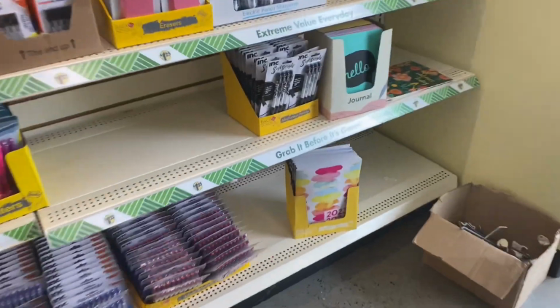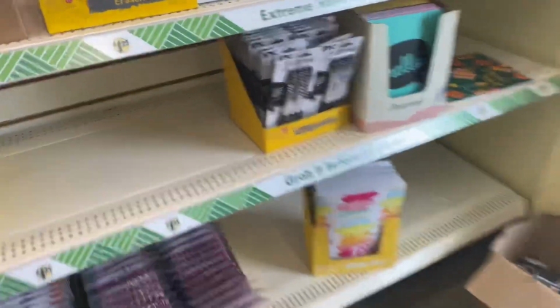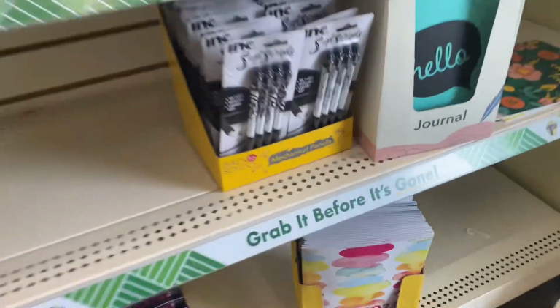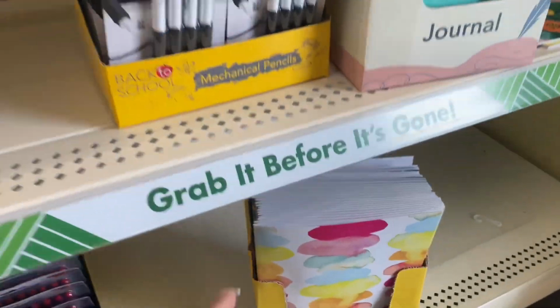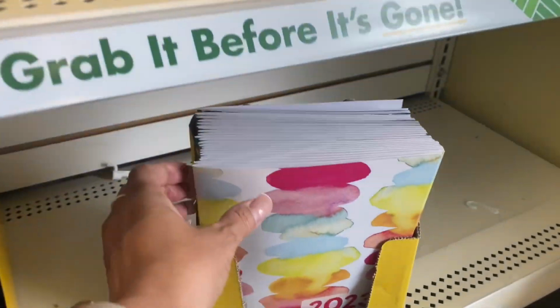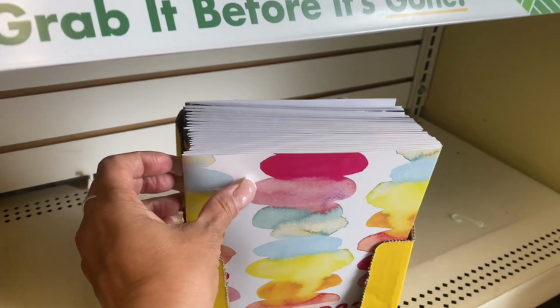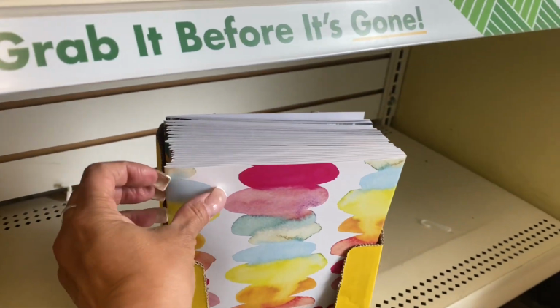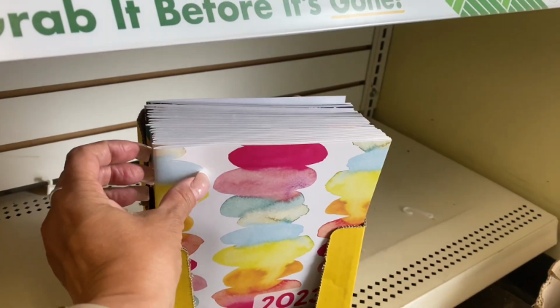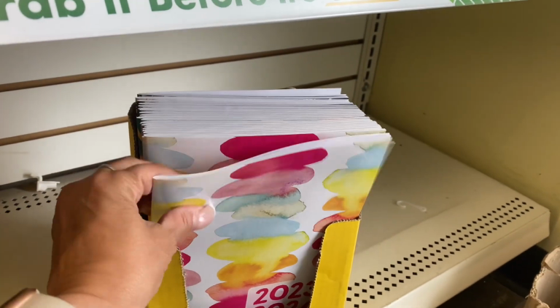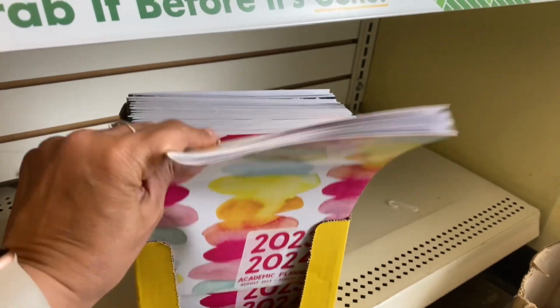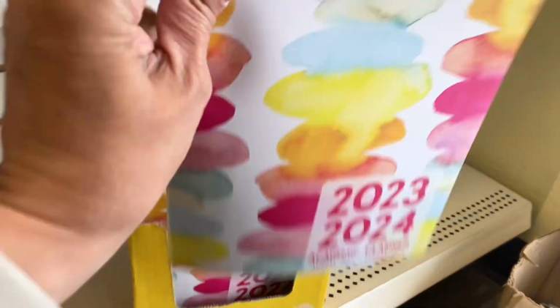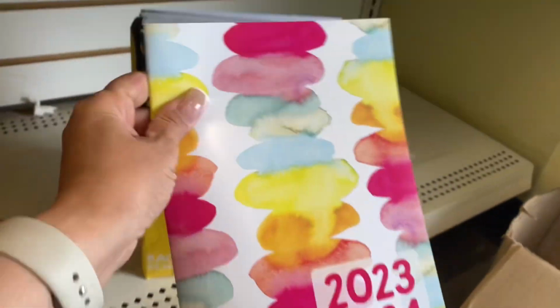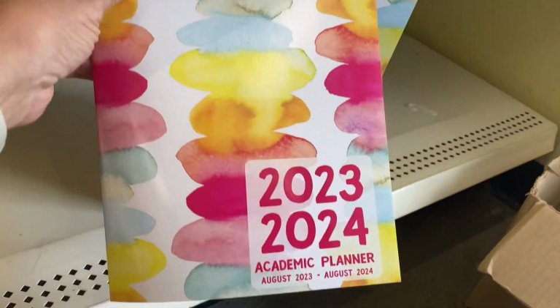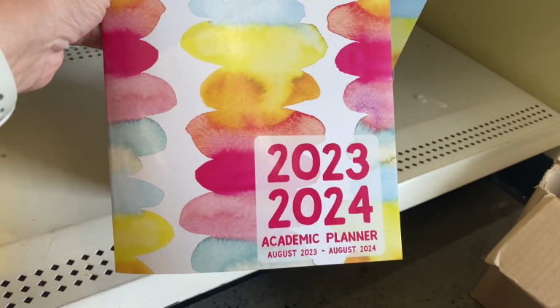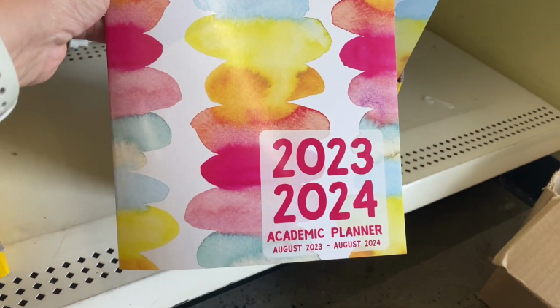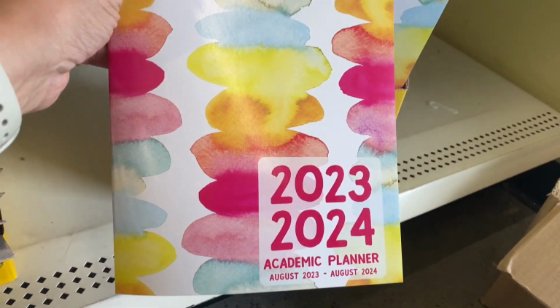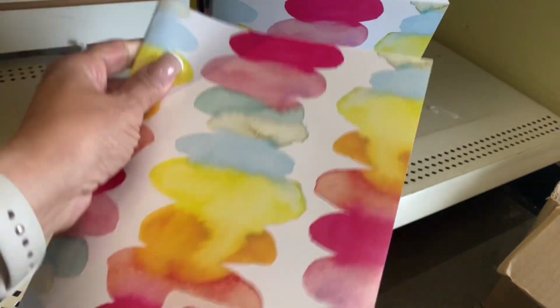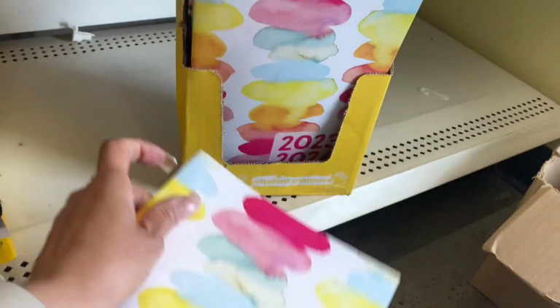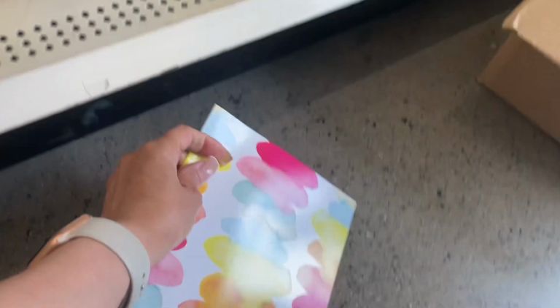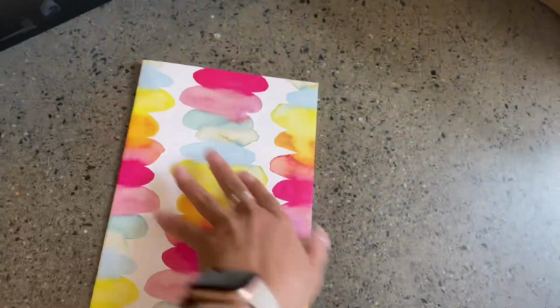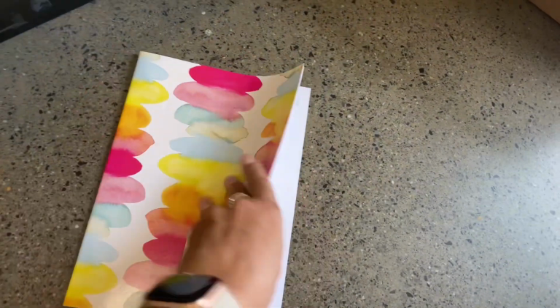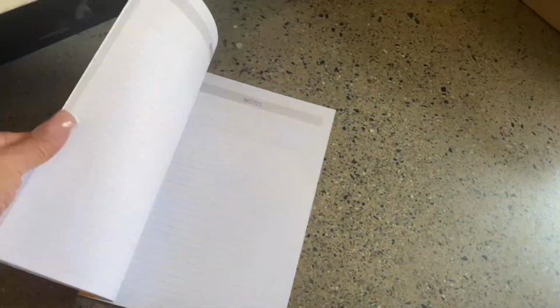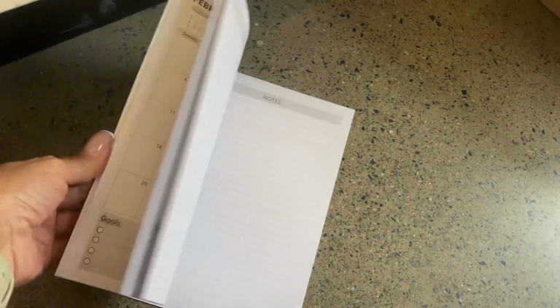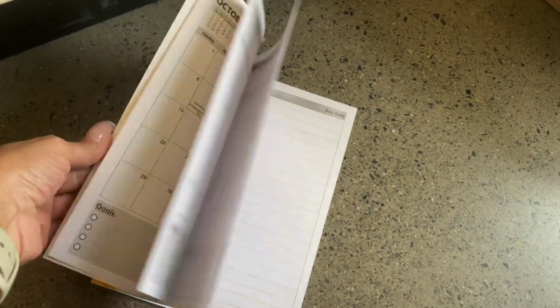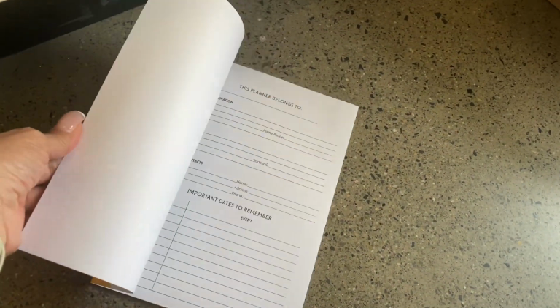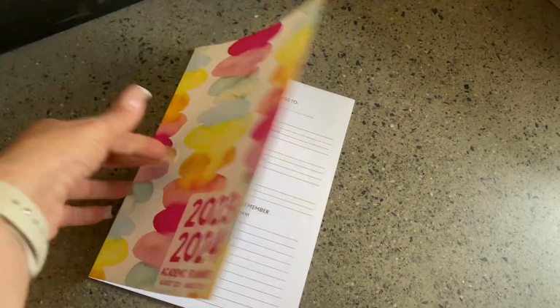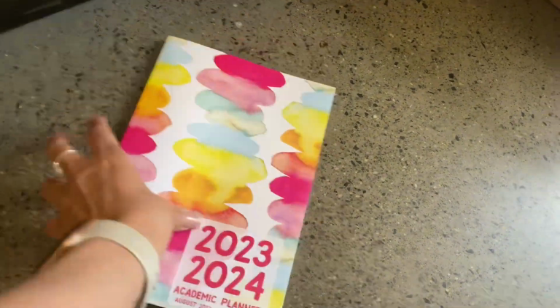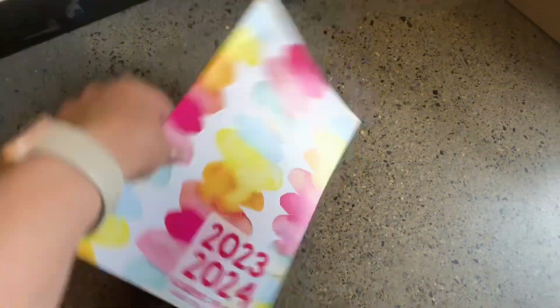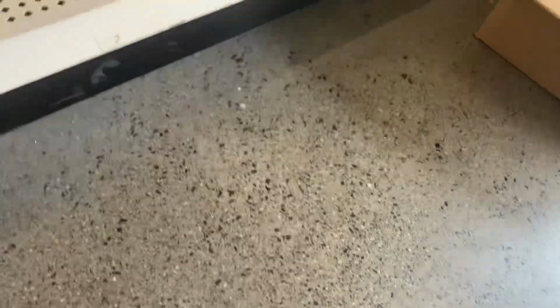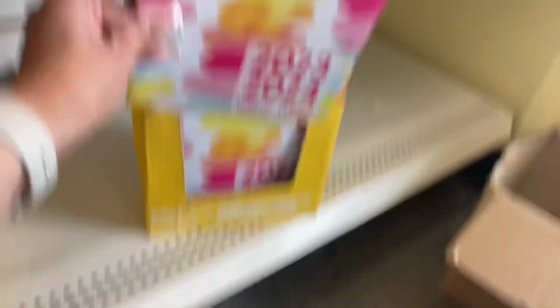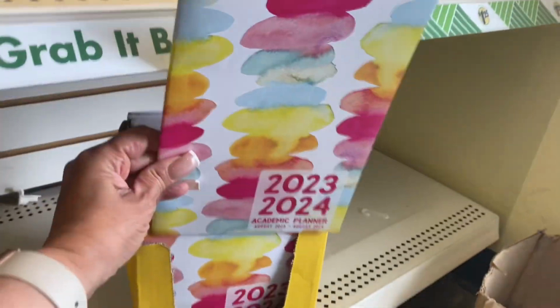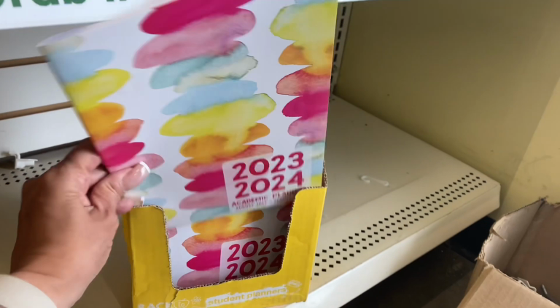I cannot believe this — we're still in June! Let me see what this looks like. This is pretty neat; I might need to get one of these.